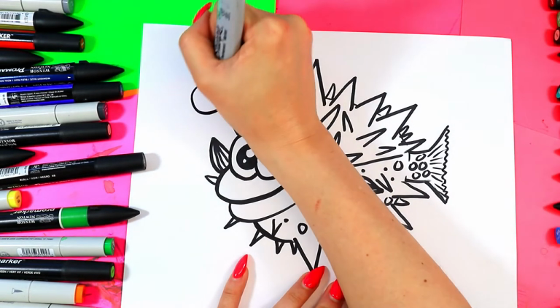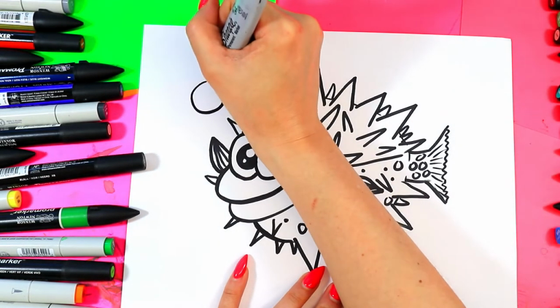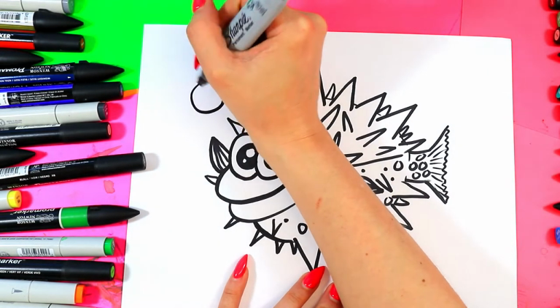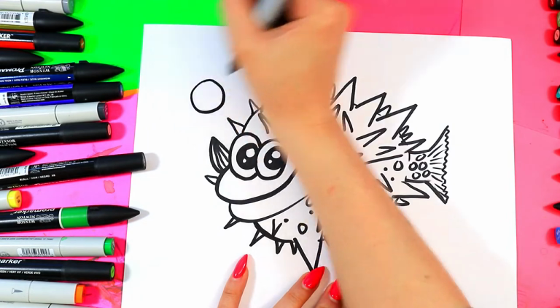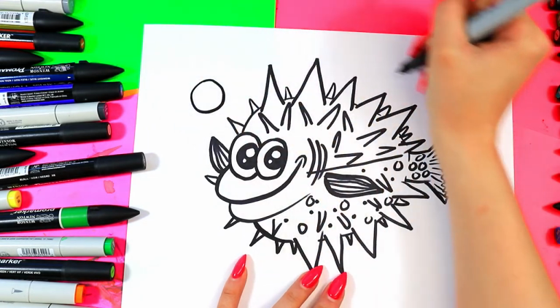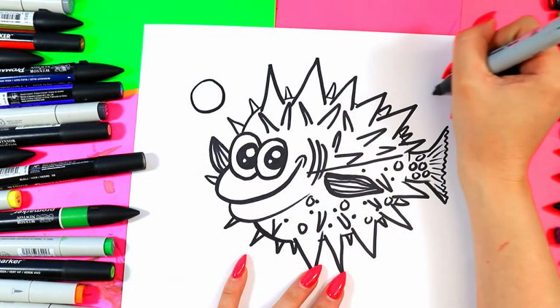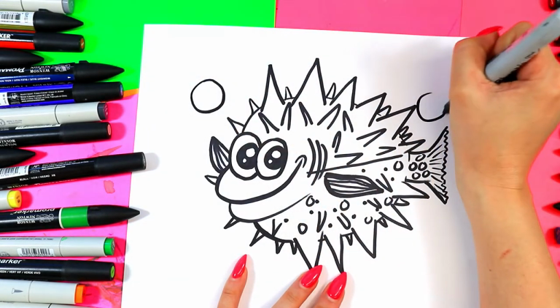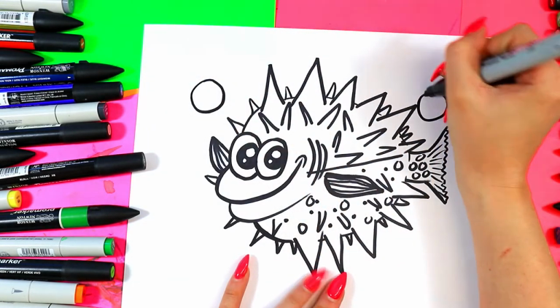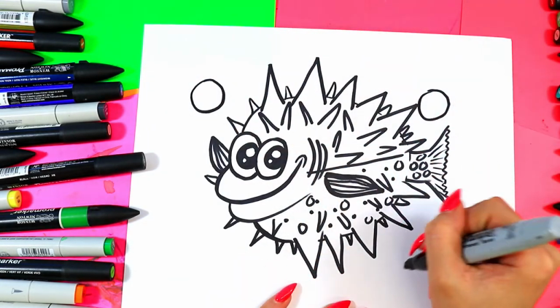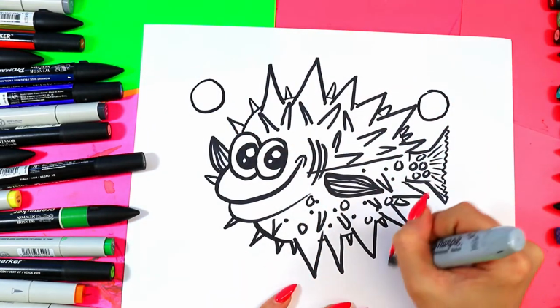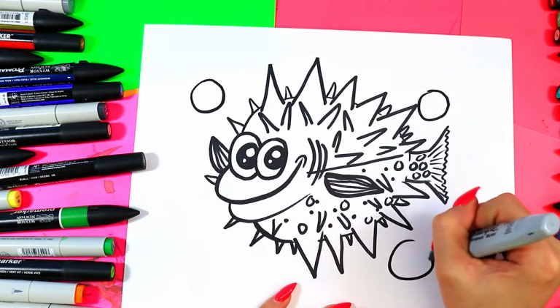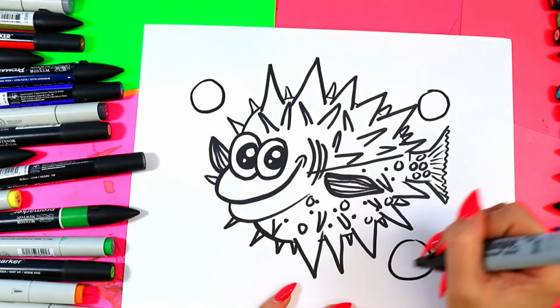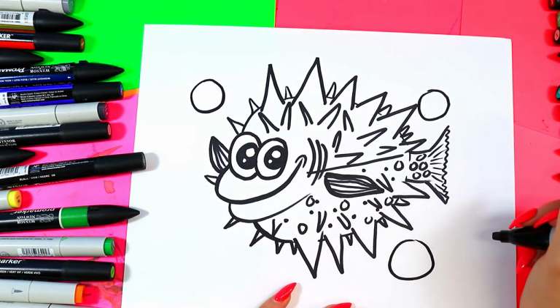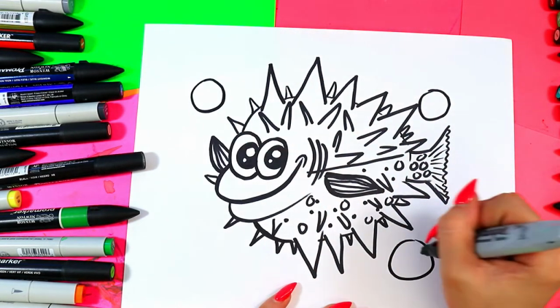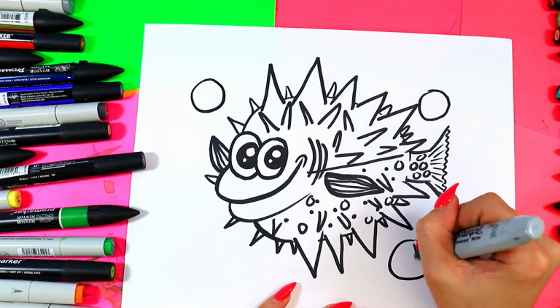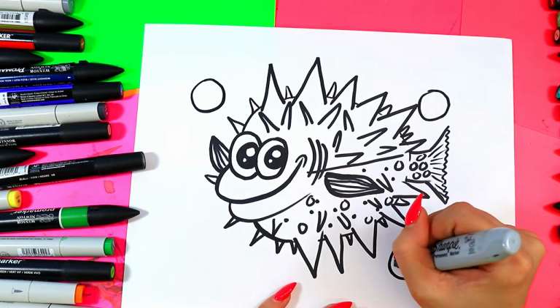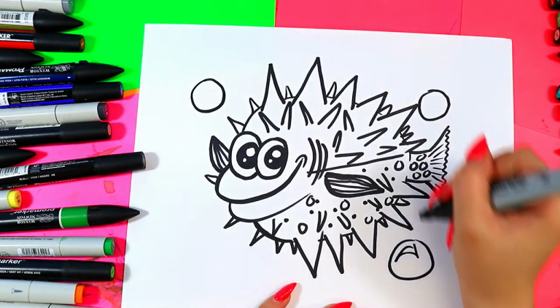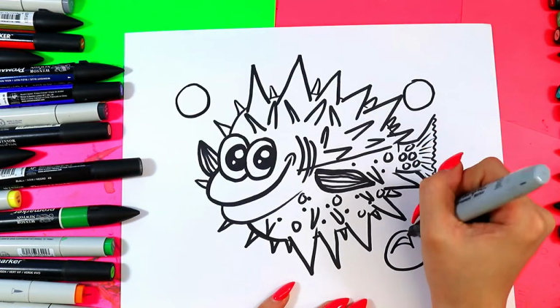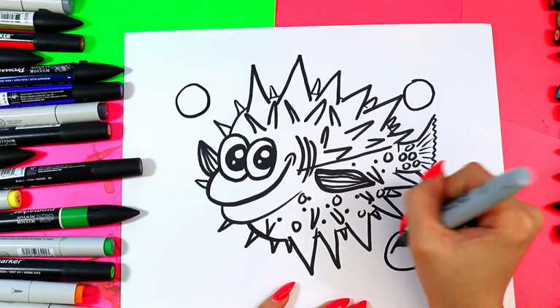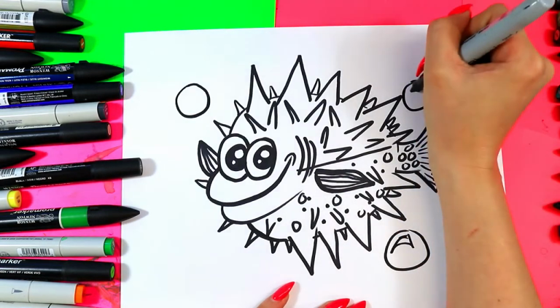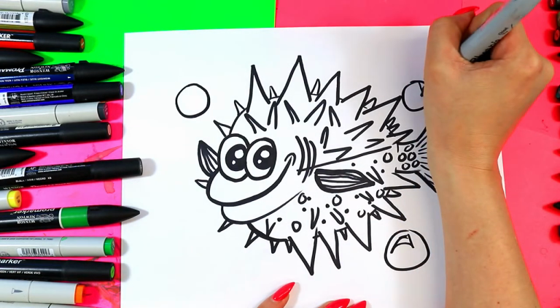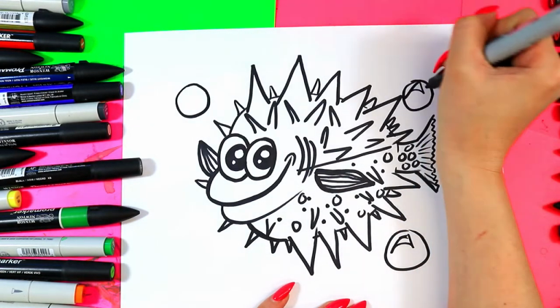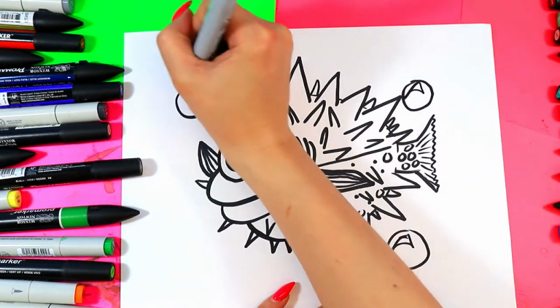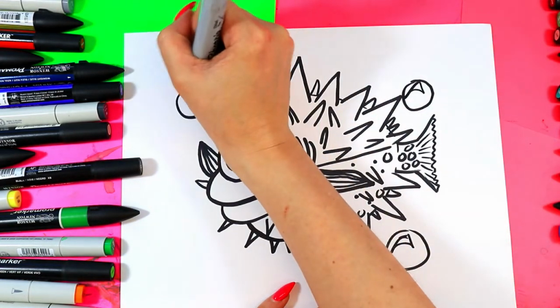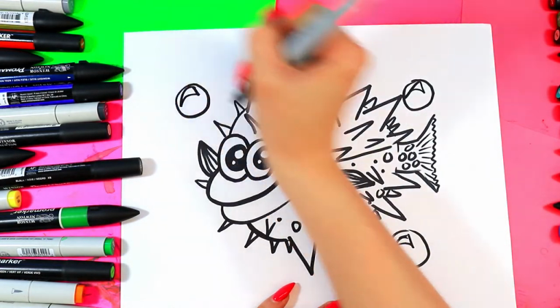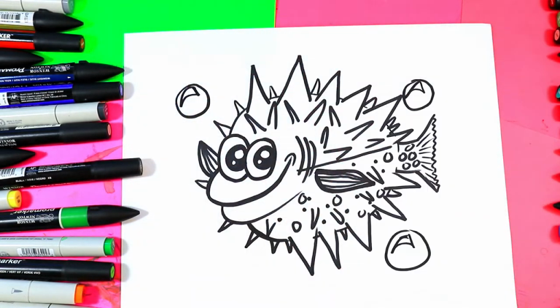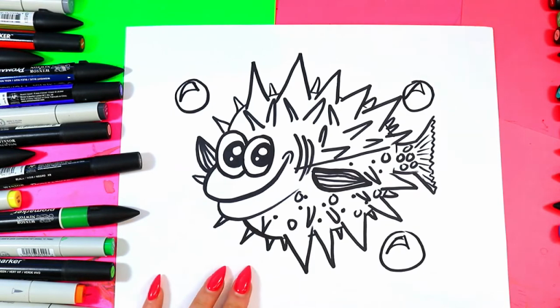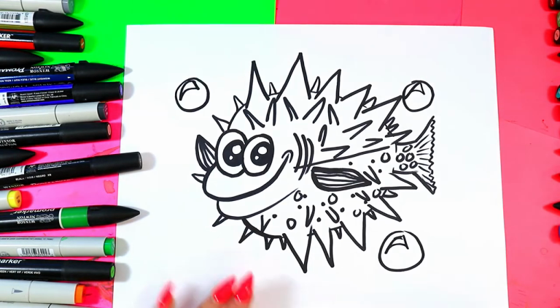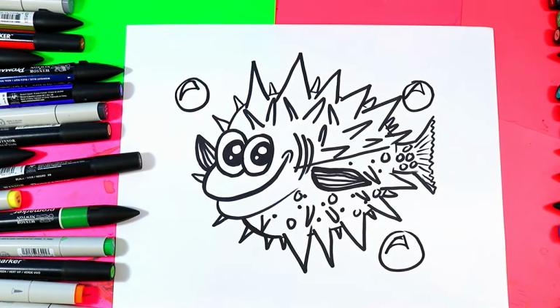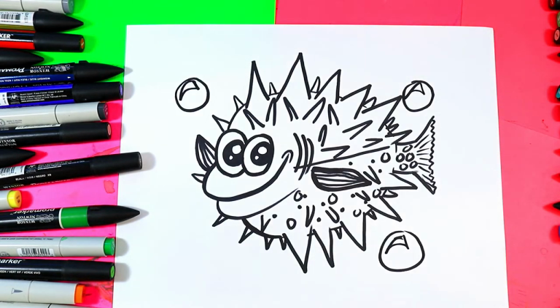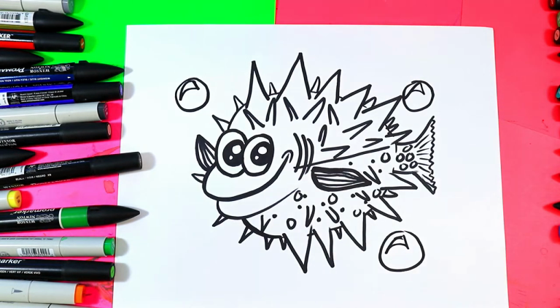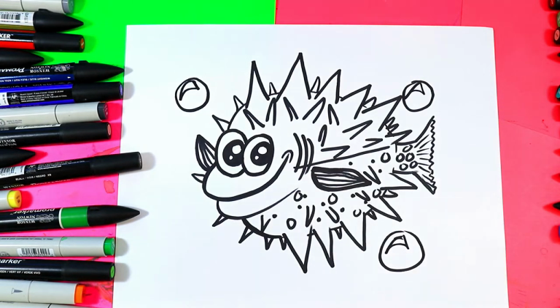We're floating in the ocean, of course, so we need some bubbles. We're going to draw three circles around our fish, and then curving triangles in each one to make a shiny spot on our bubbles, just like that. And once you're done, you are ready to color.